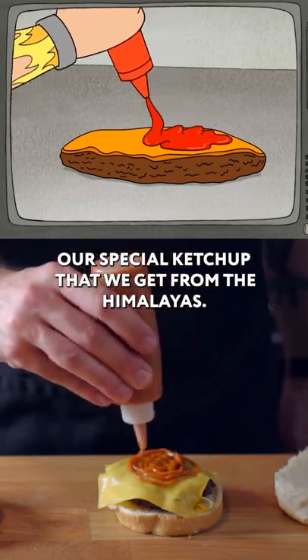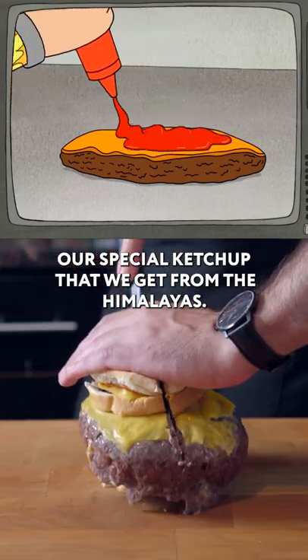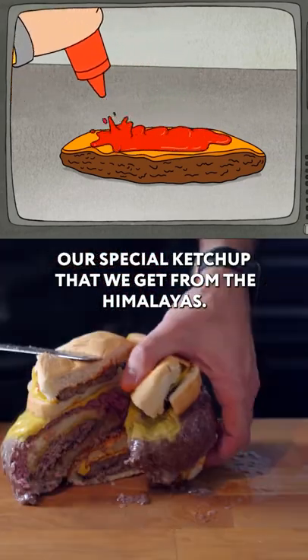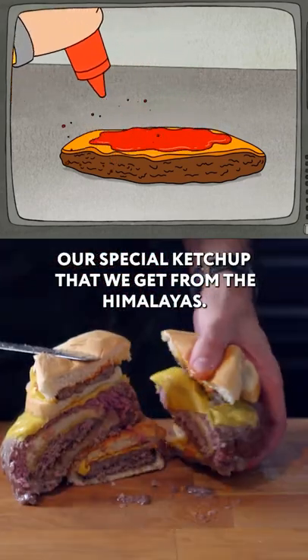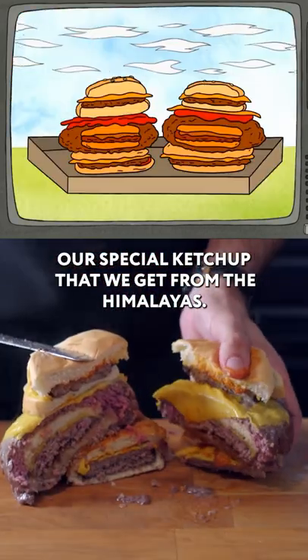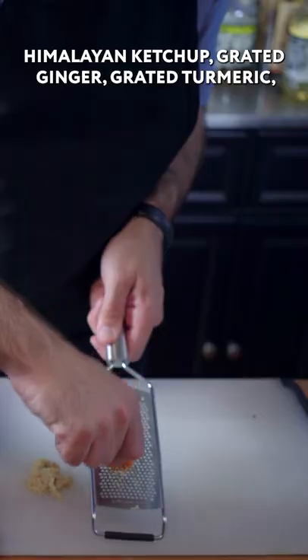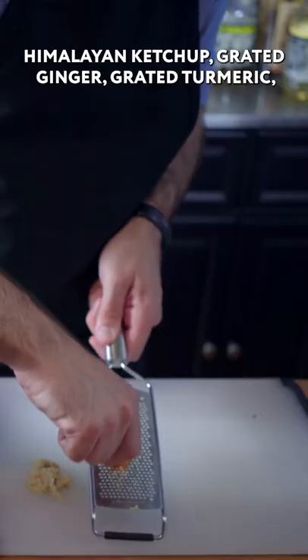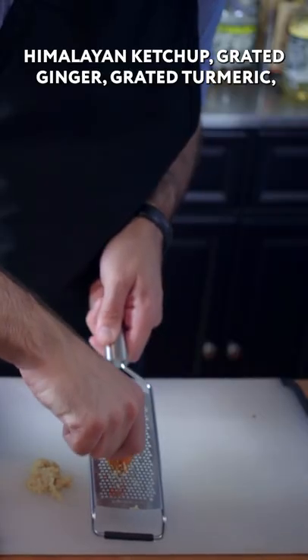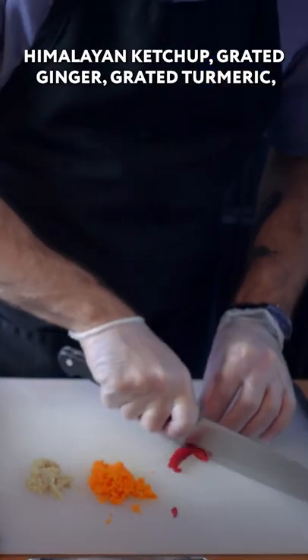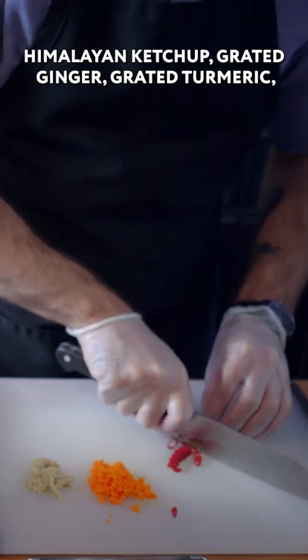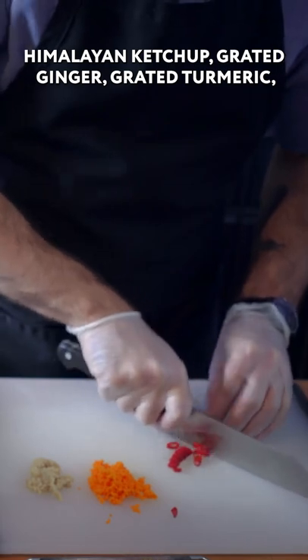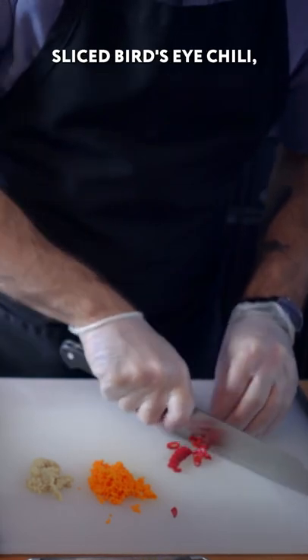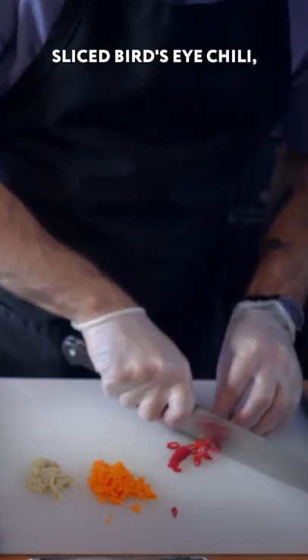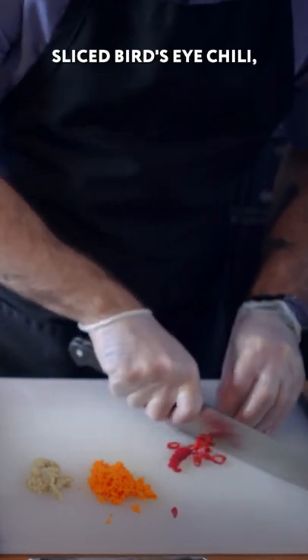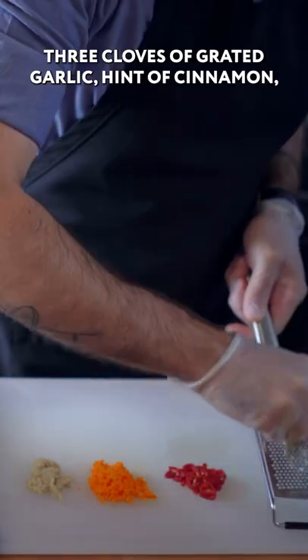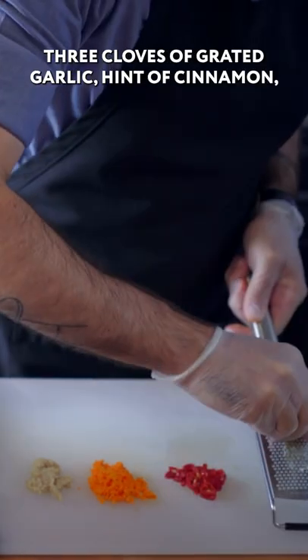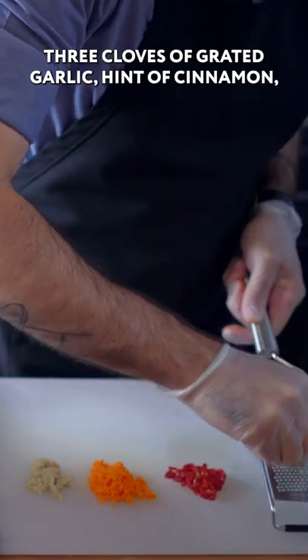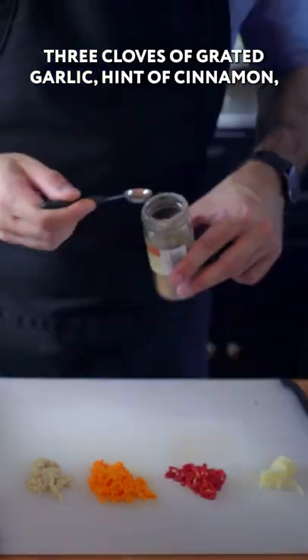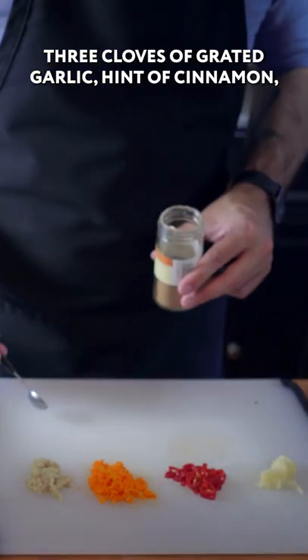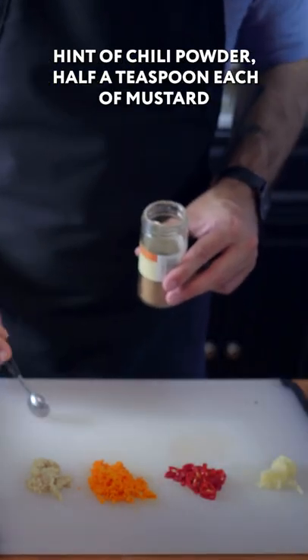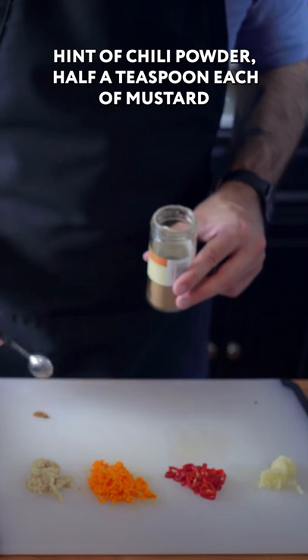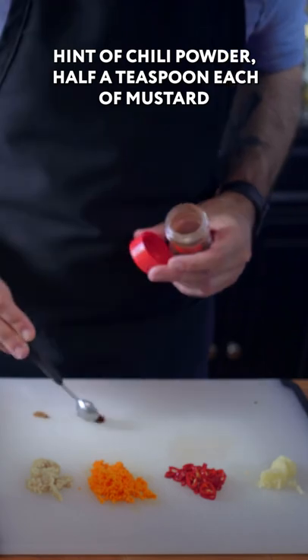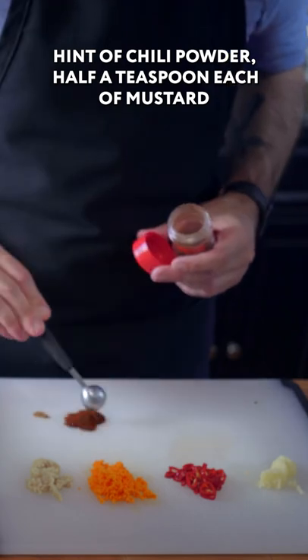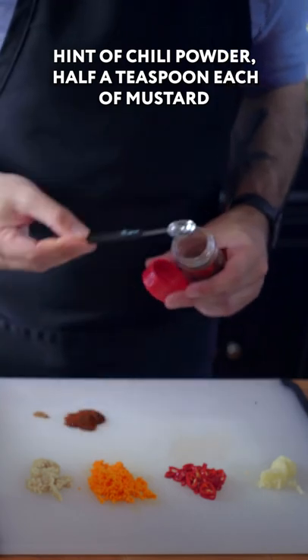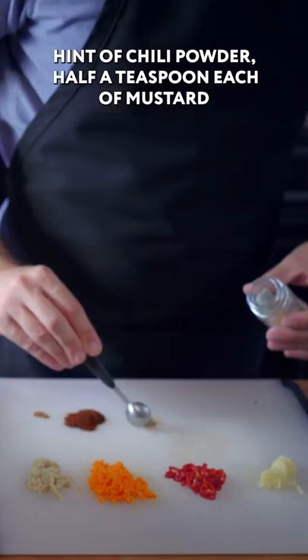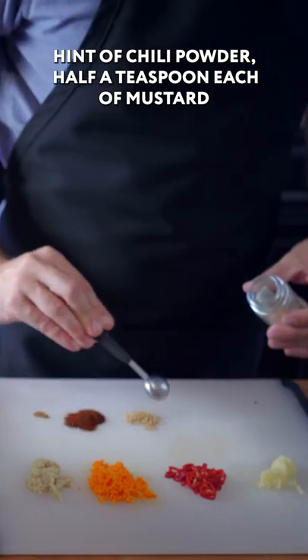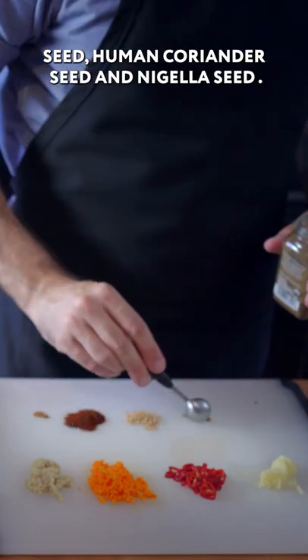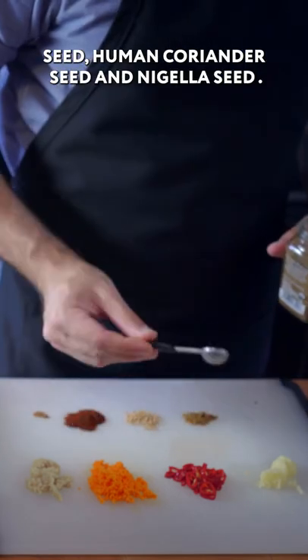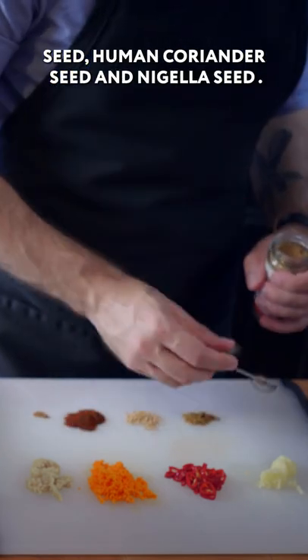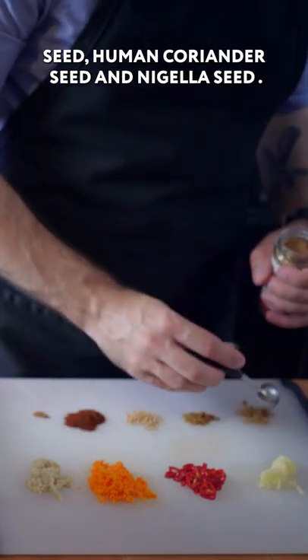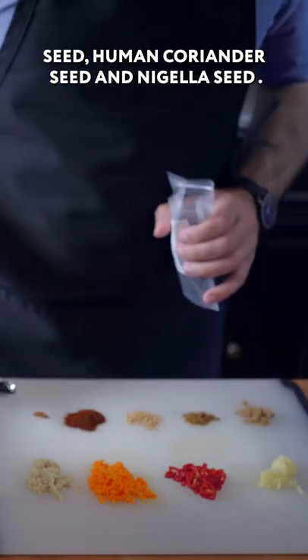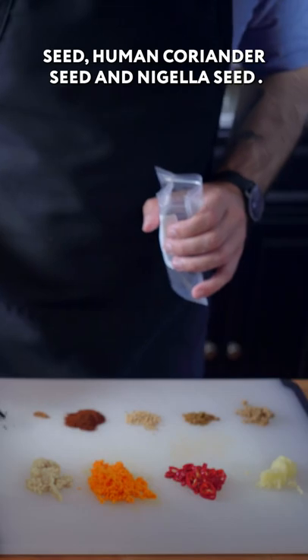We start with our special Himalayan ketchup. The ingredients are: grated ginger, grated turmeric, sliced bird's eye chili, three cloves of grated garlic, a hint of cinnamon, a hint of chili powder, and half a teaspoon each of mustard seed, cumin, coriander seed, and nigella seed.